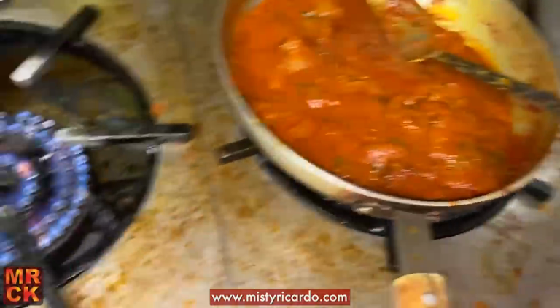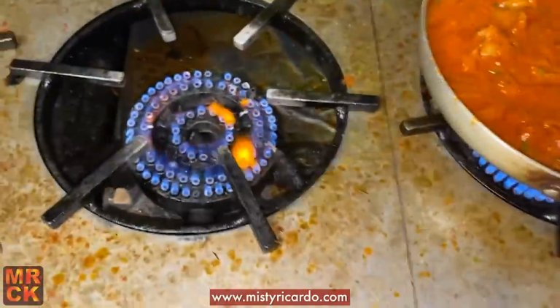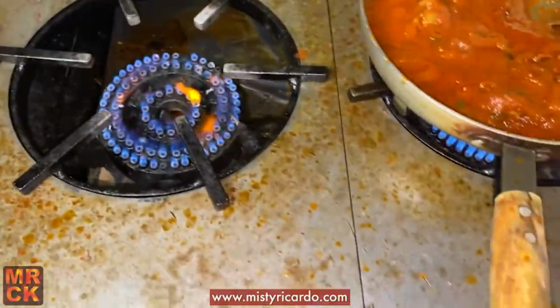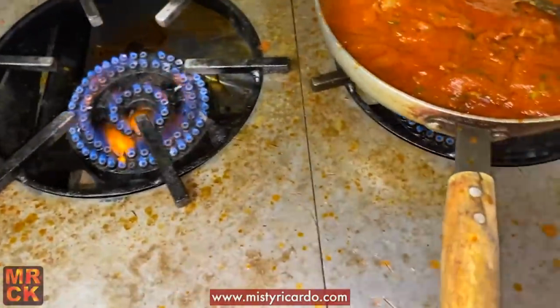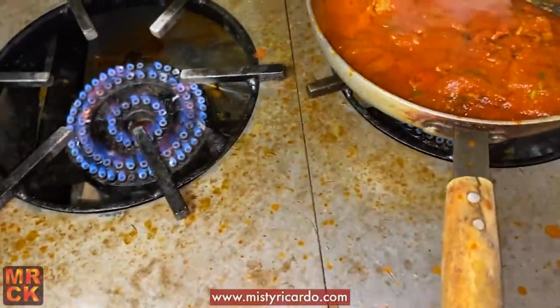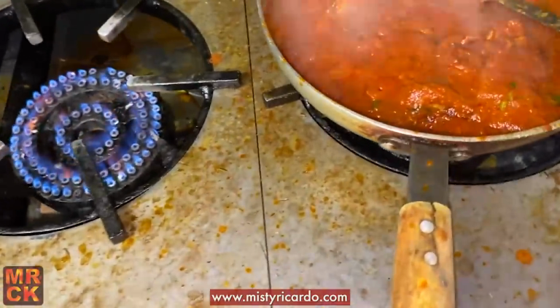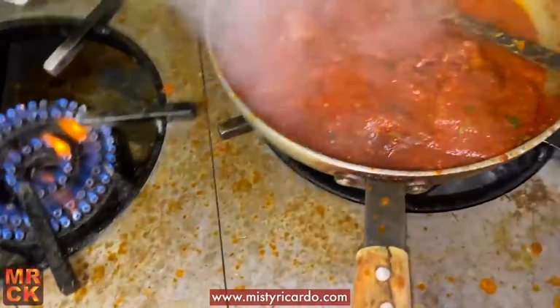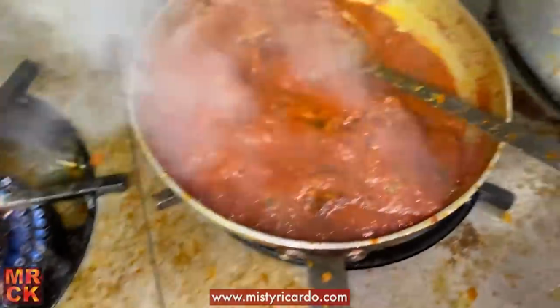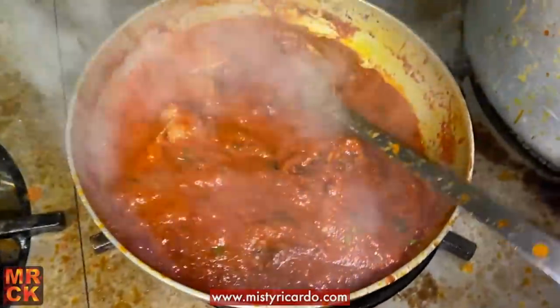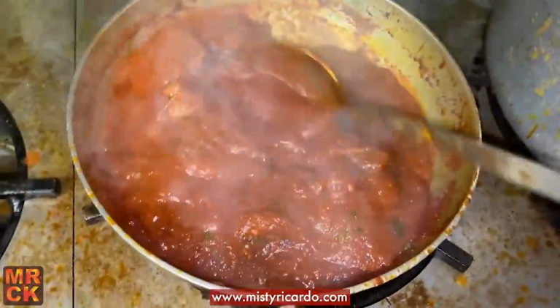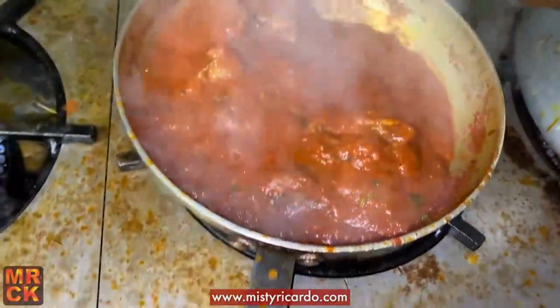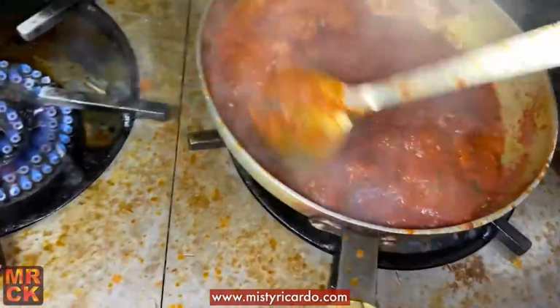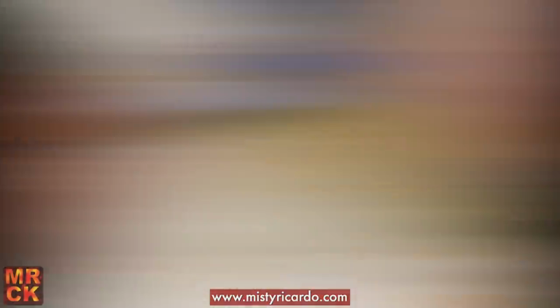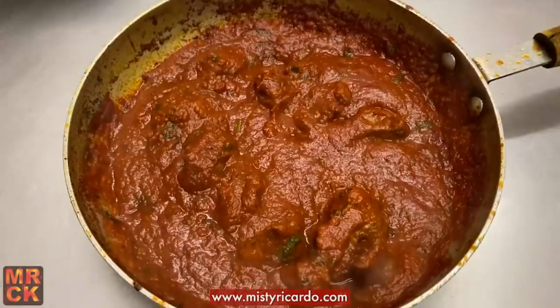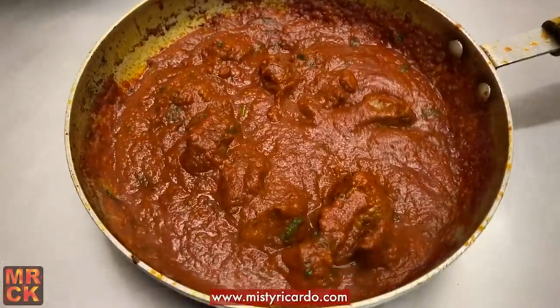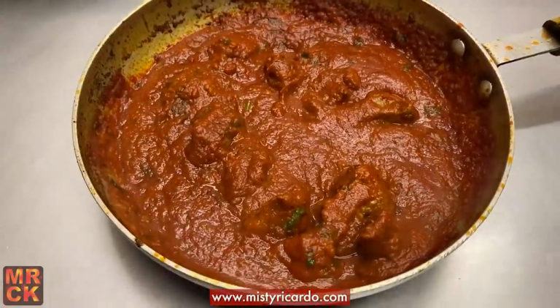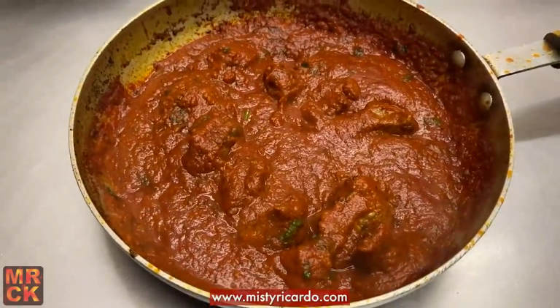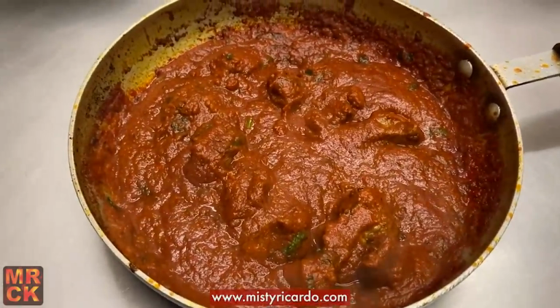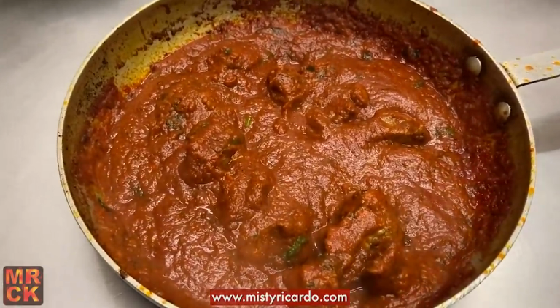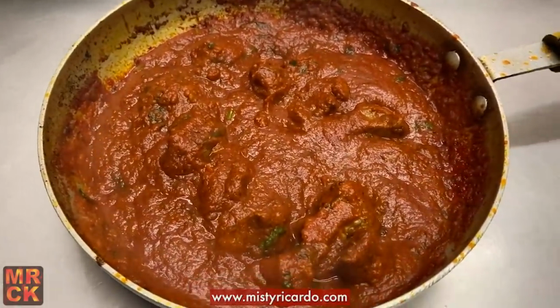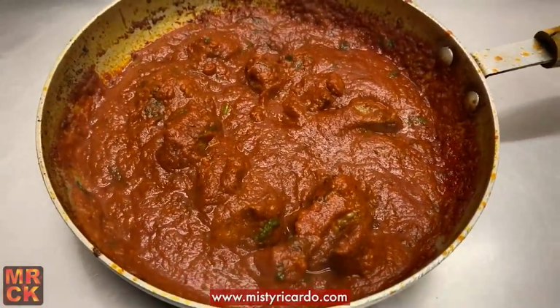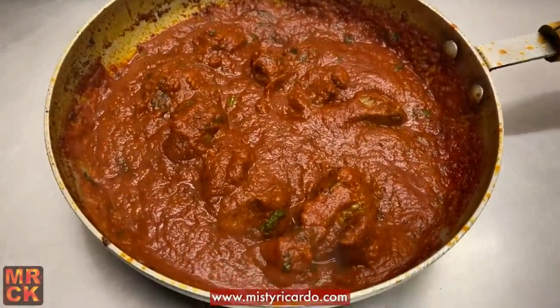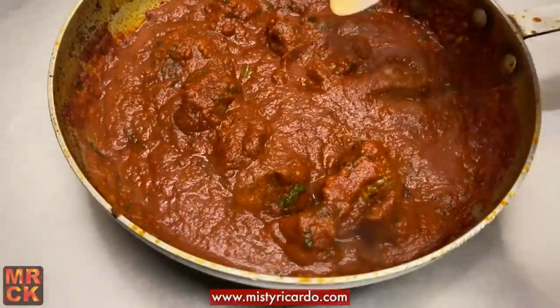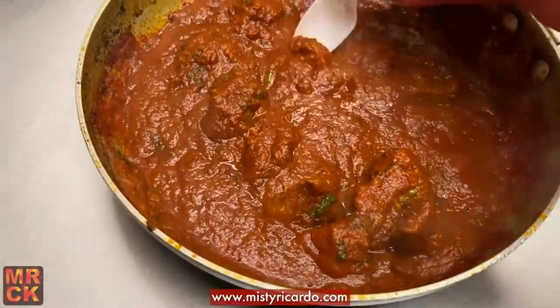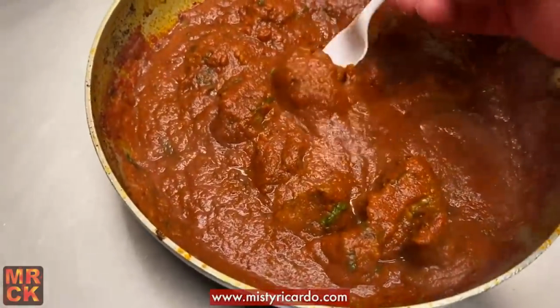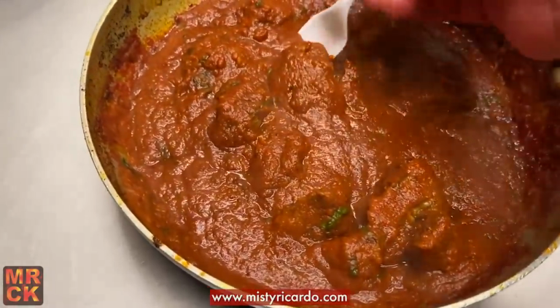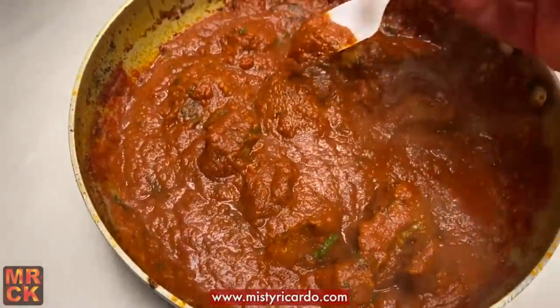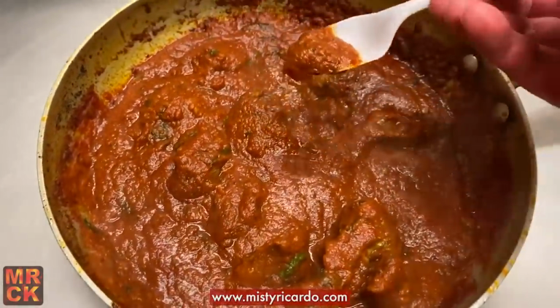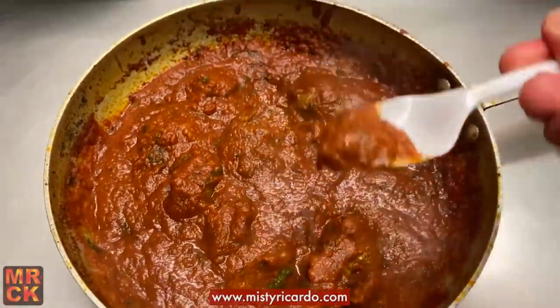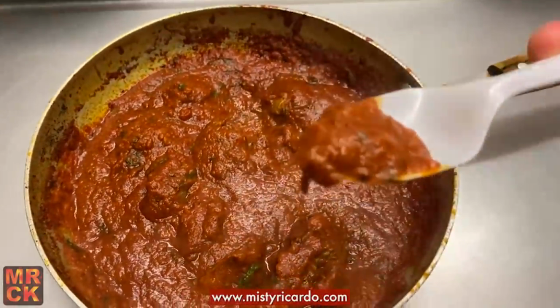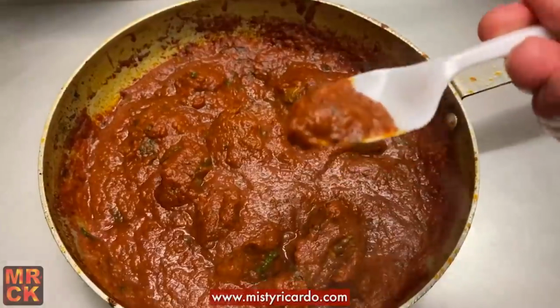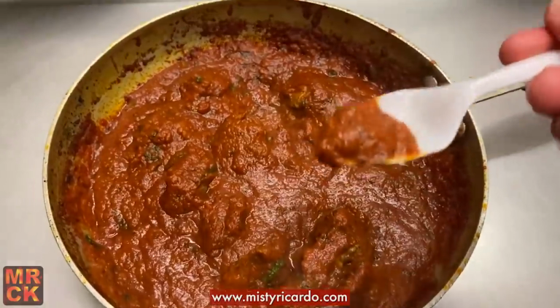Yep, that is ready — see the nice fronds on the side. Turn the heat off and we're going to serve up. Right, let's have a taste of this lamb vindaloo which I just cooked at Bhaji Fresh. I'll taste the sauce first and let it cool down a bit.